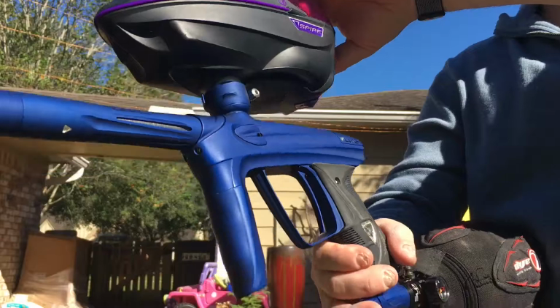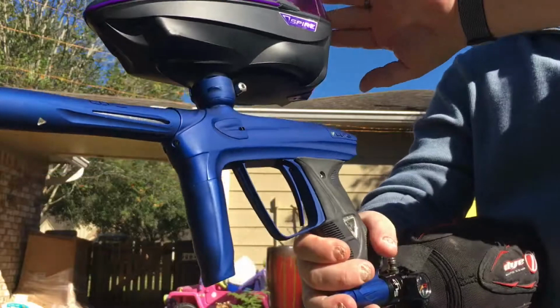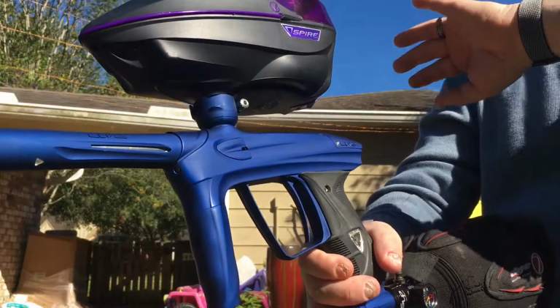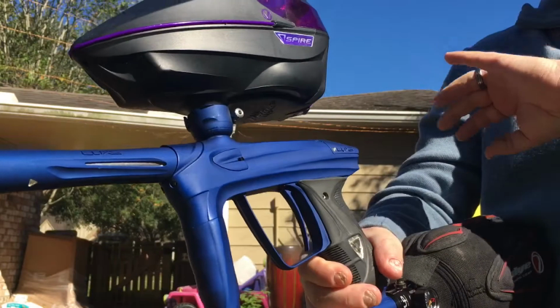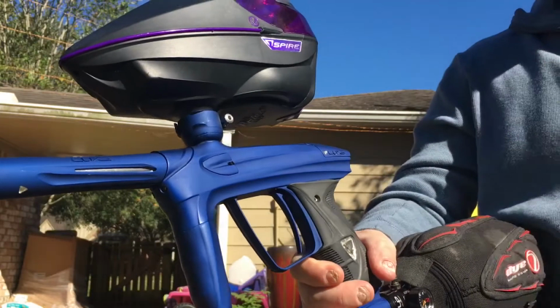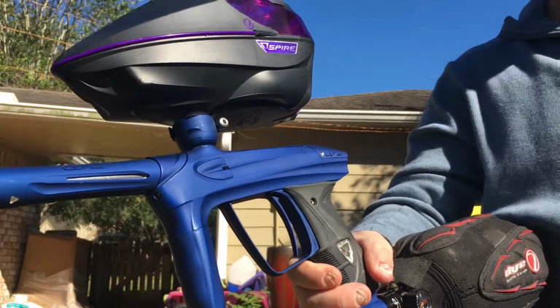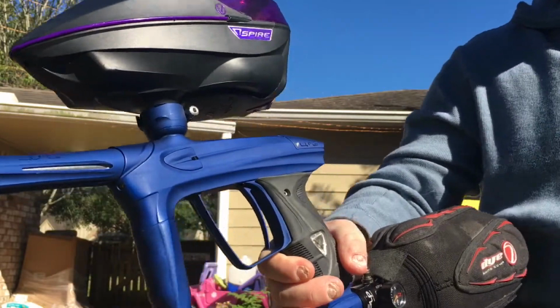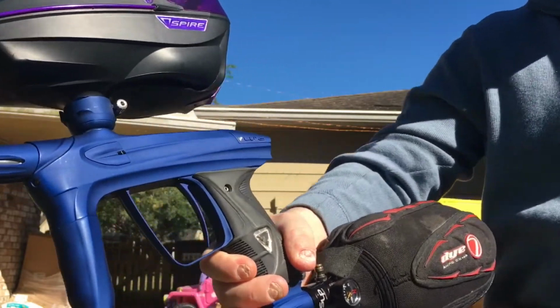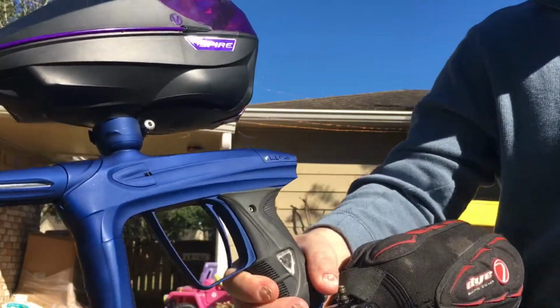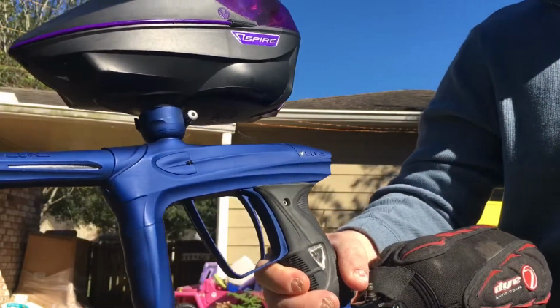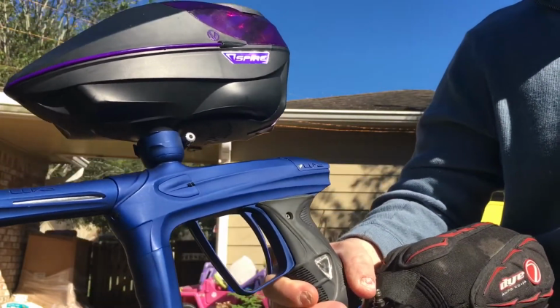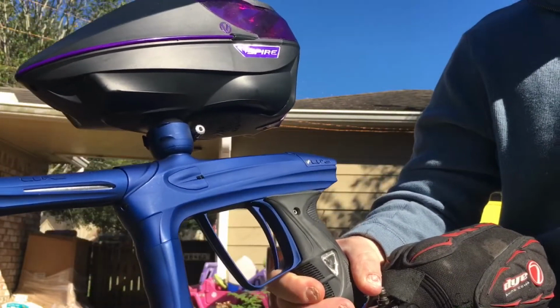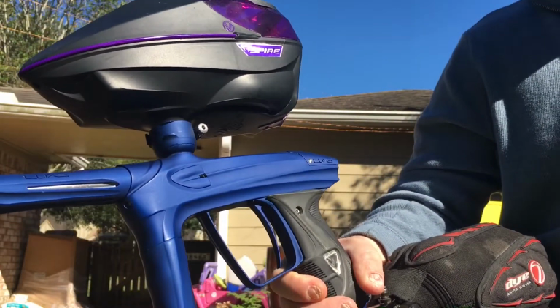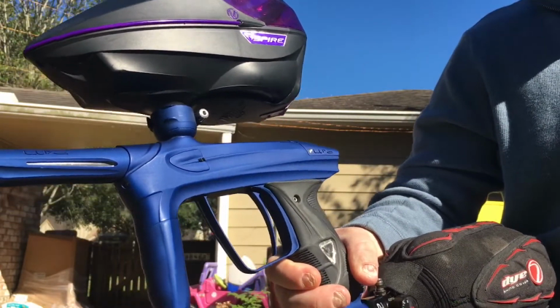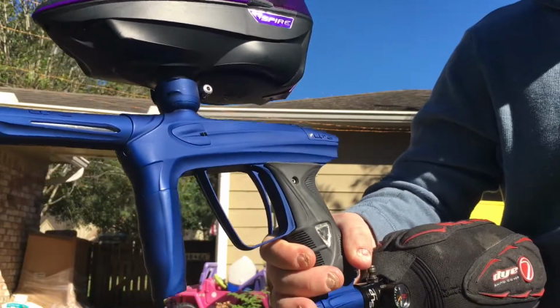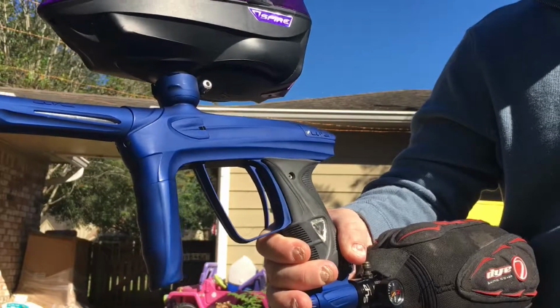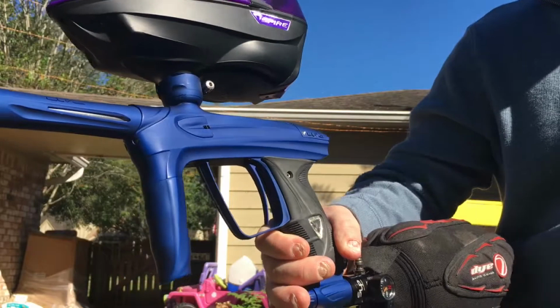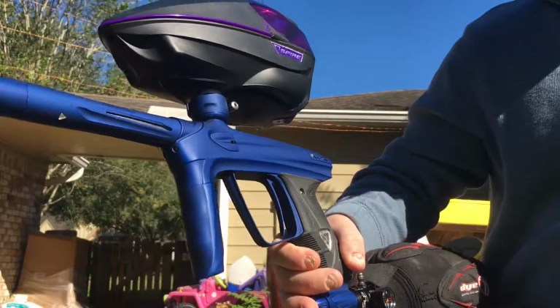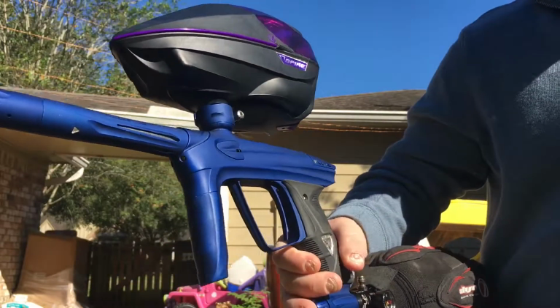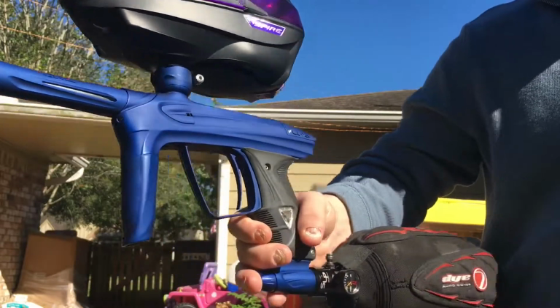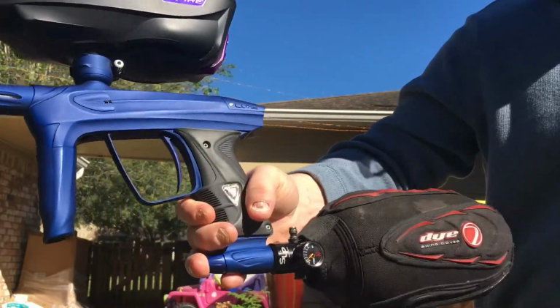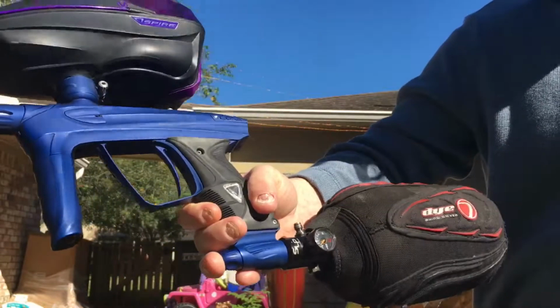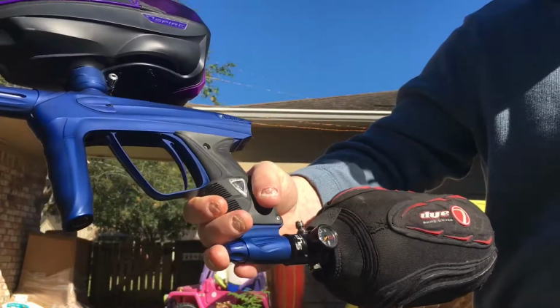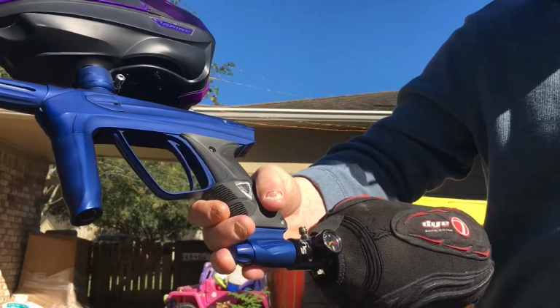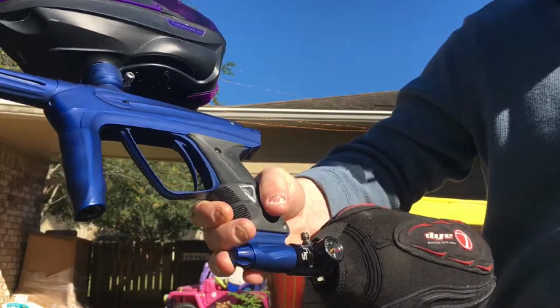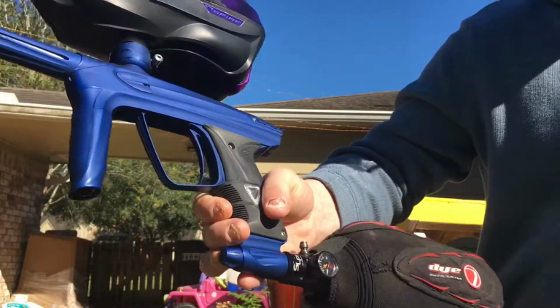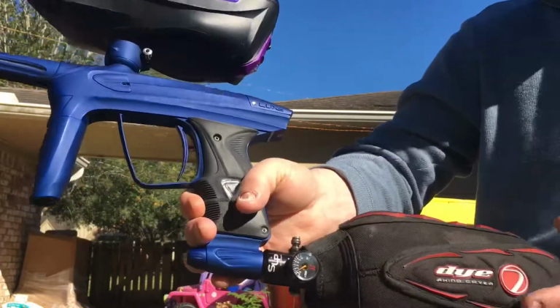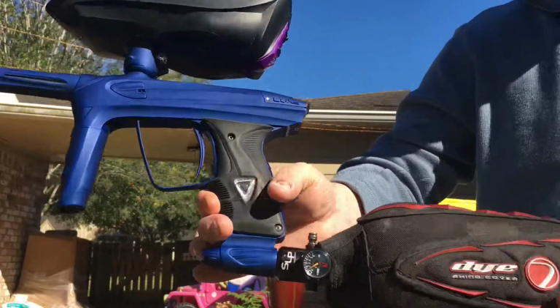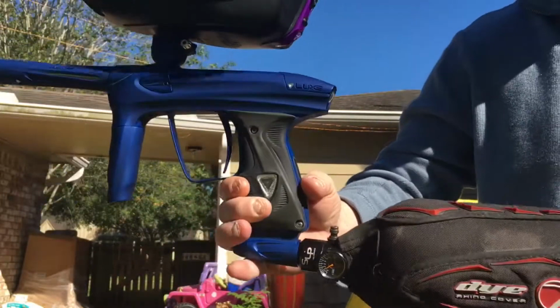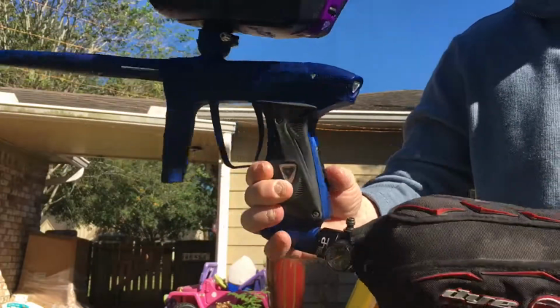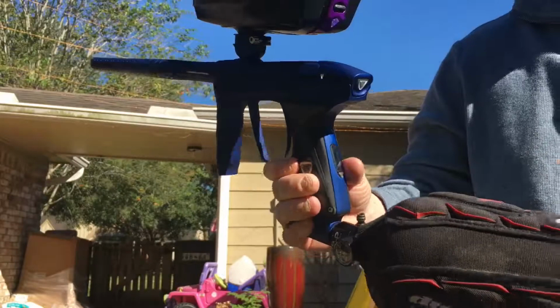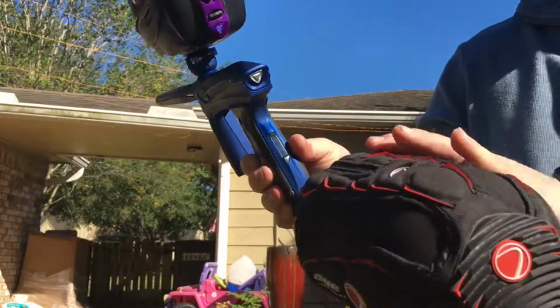For grabs today I have a Luxe OLED 2.0, and as you can see she's in really, really good shape here.